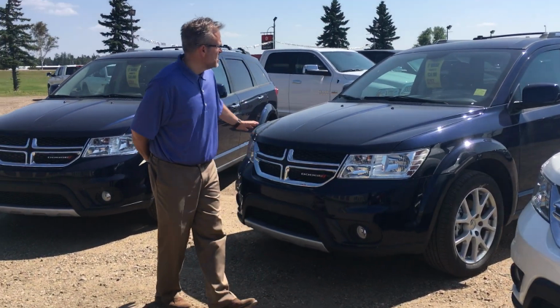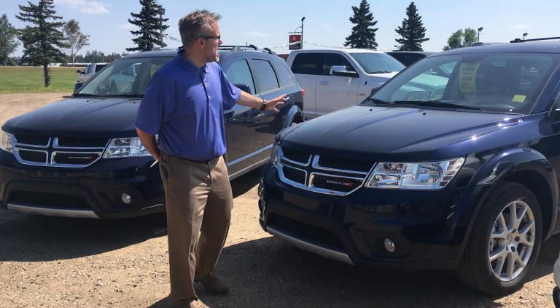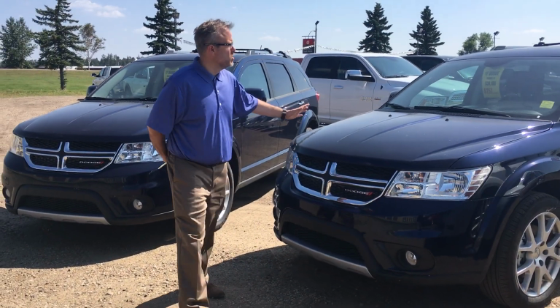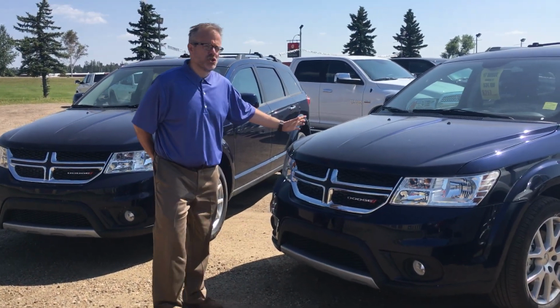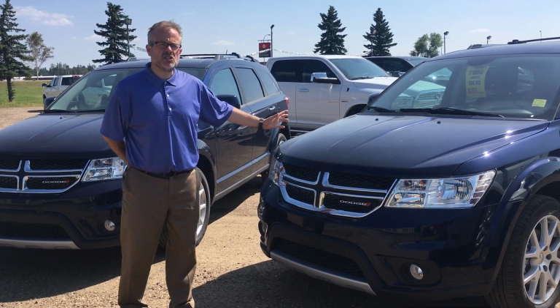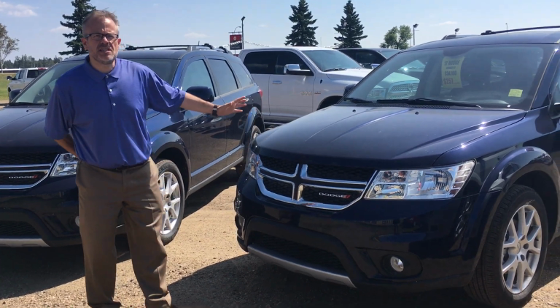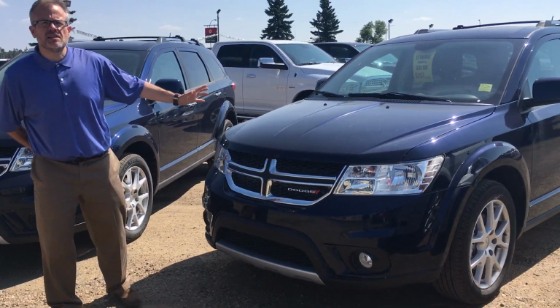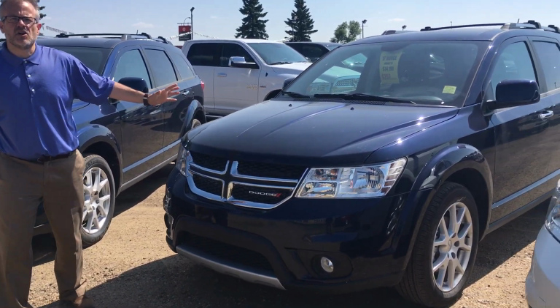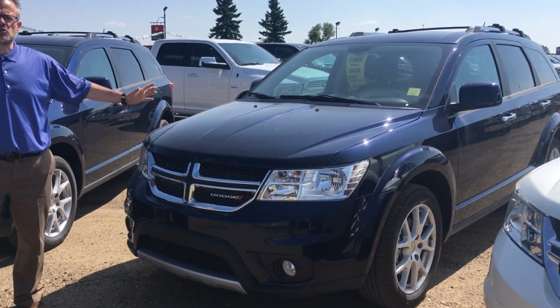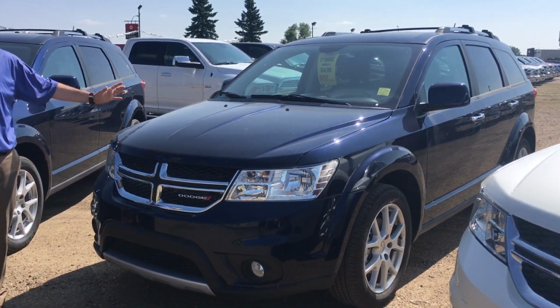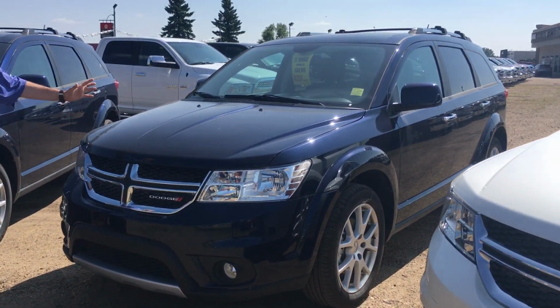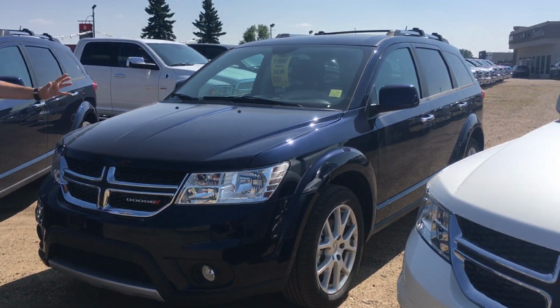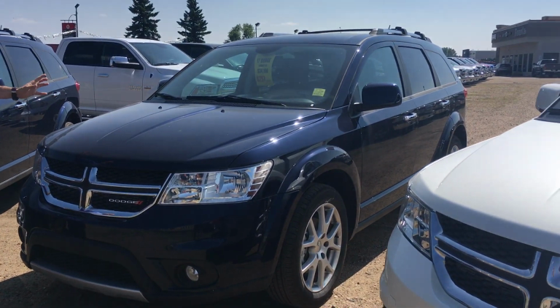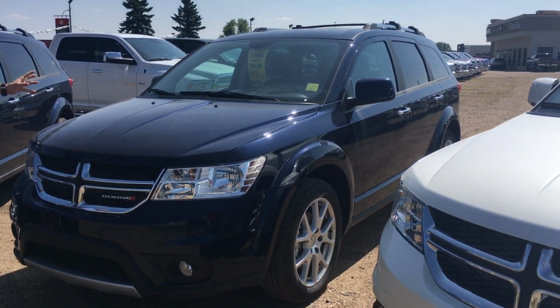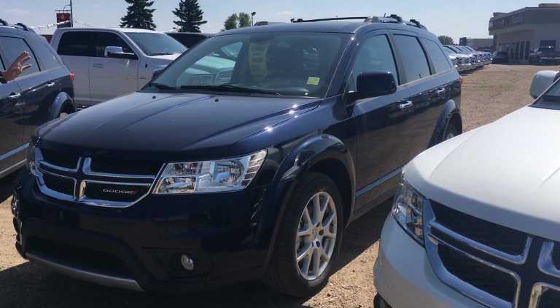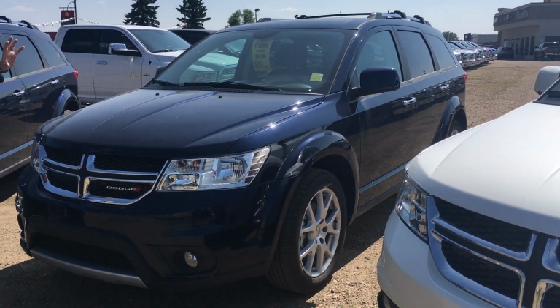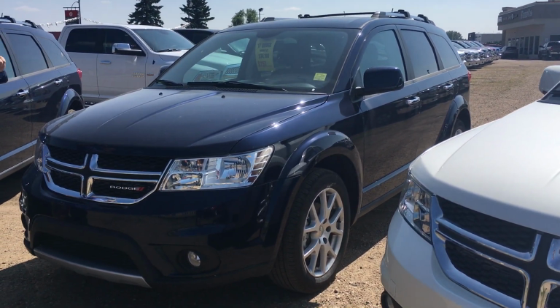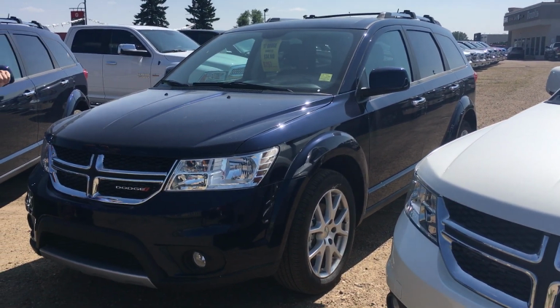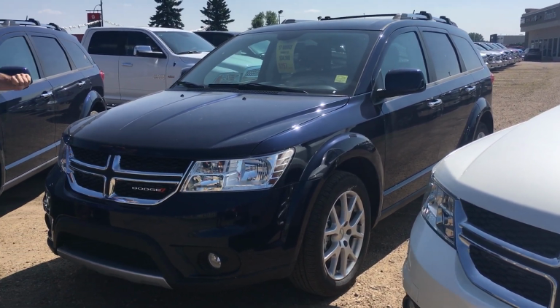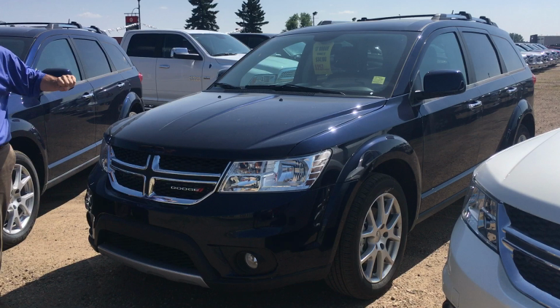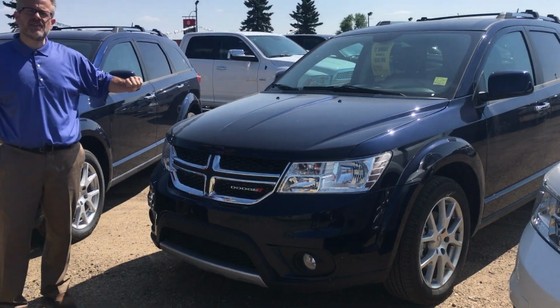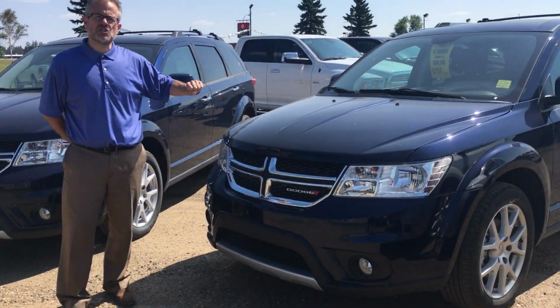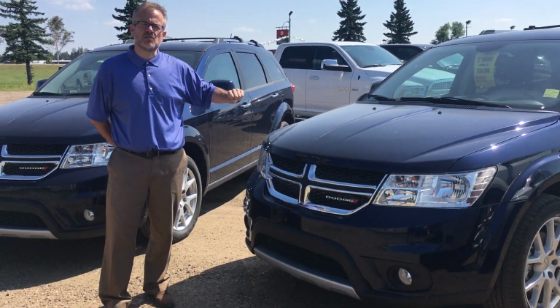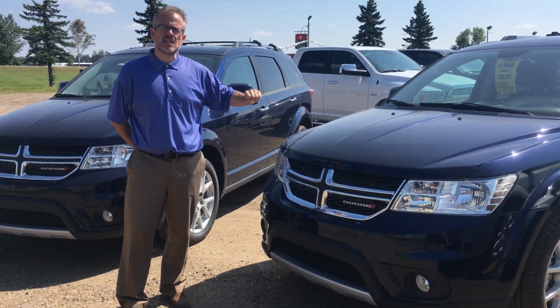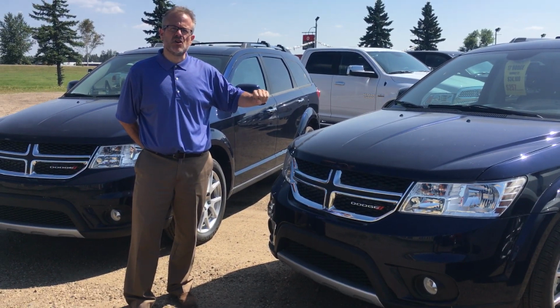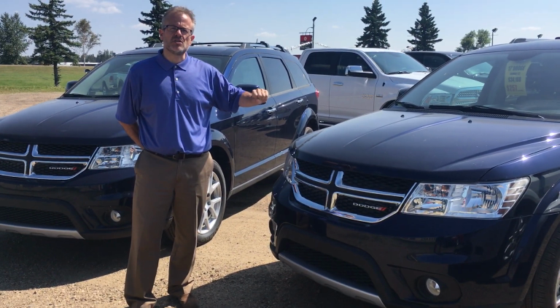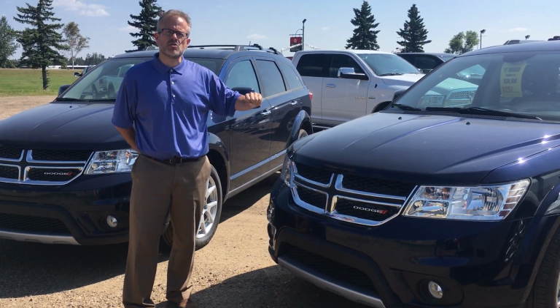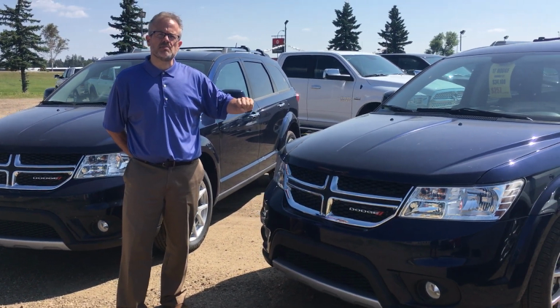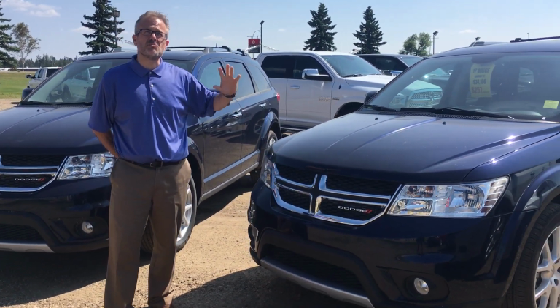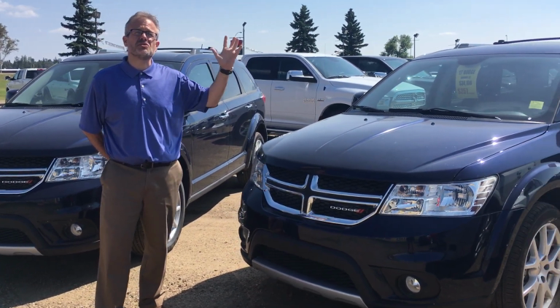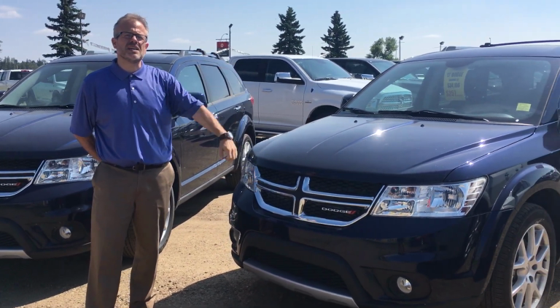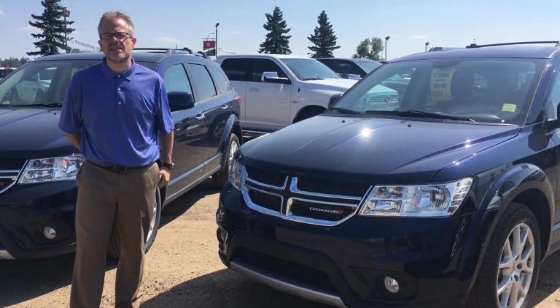Jazz Blue Journey GT, all-wheel drive, leather seating. This one also has a sunroof and navigation for those nice long summer trips on a beautiful day like today.